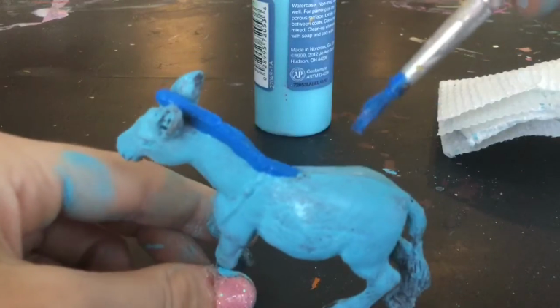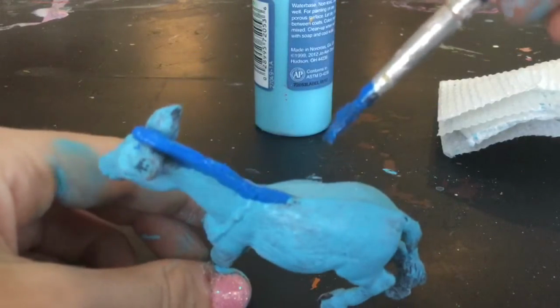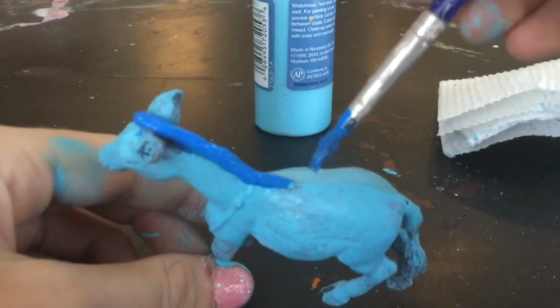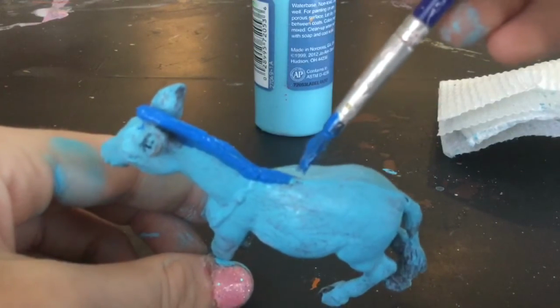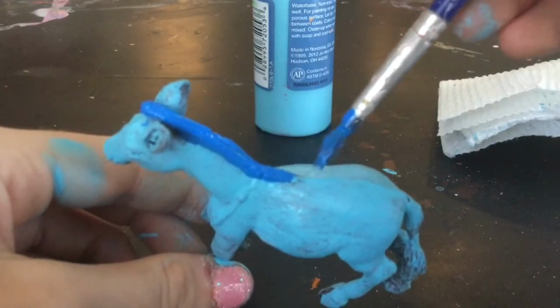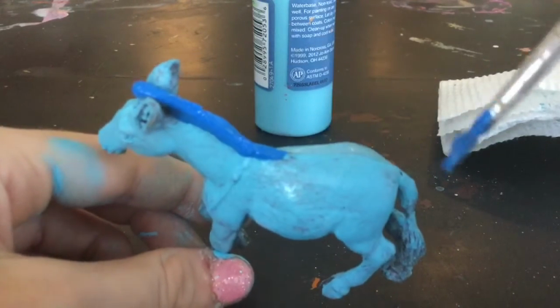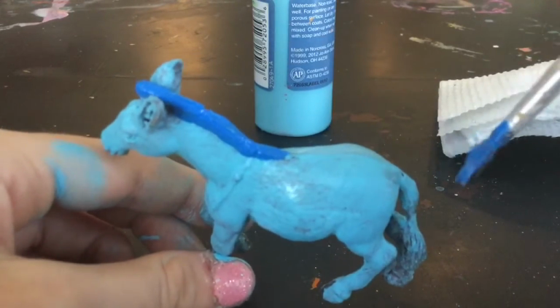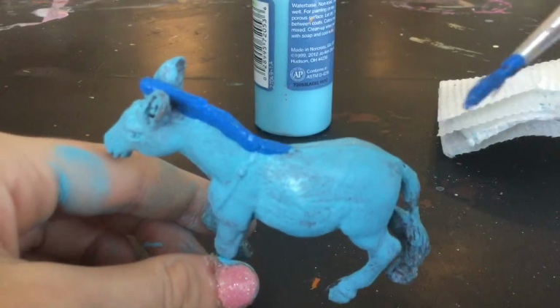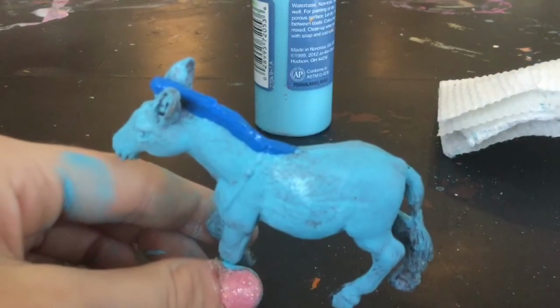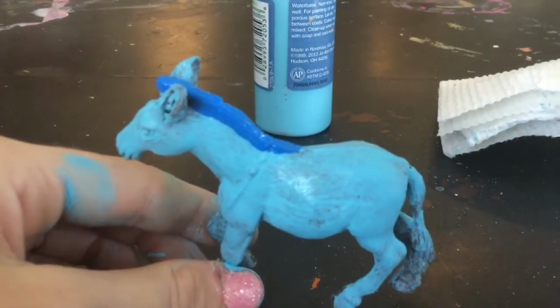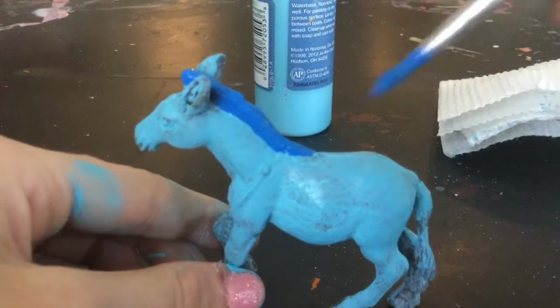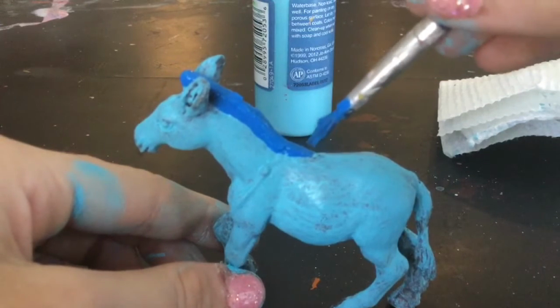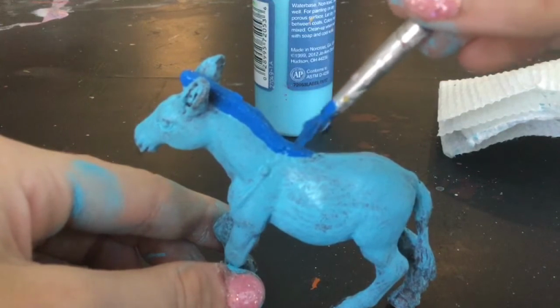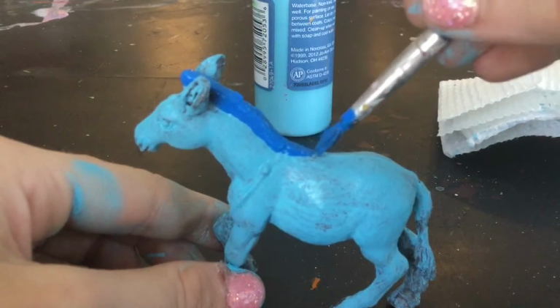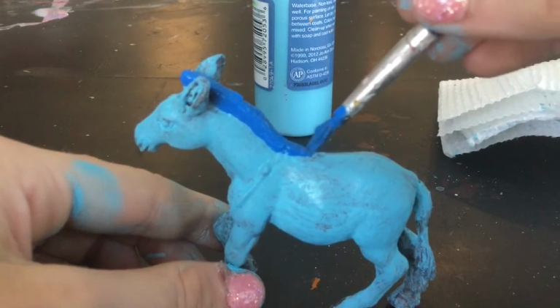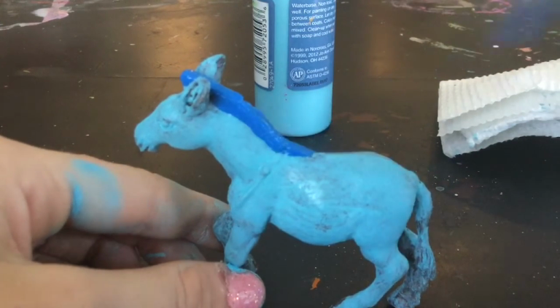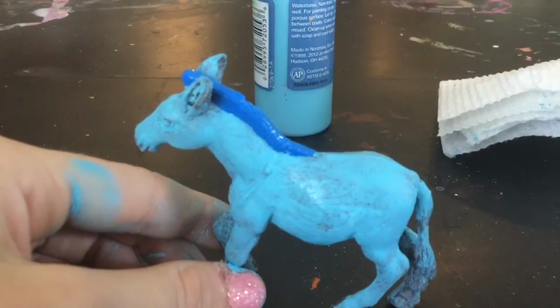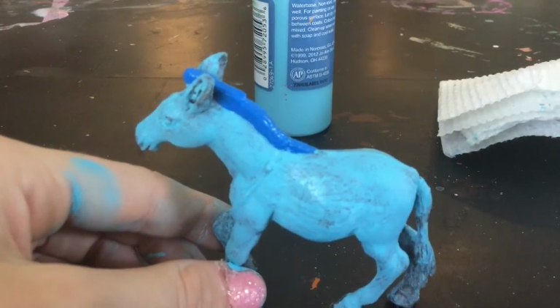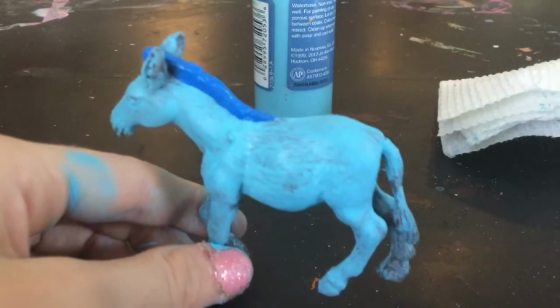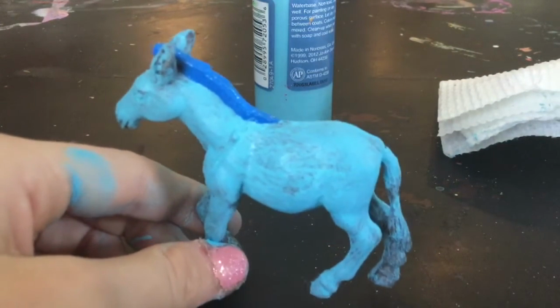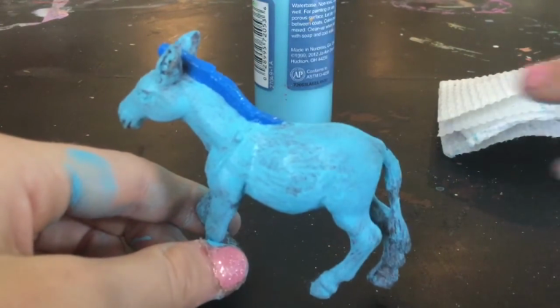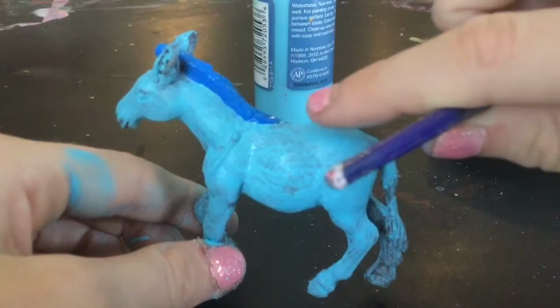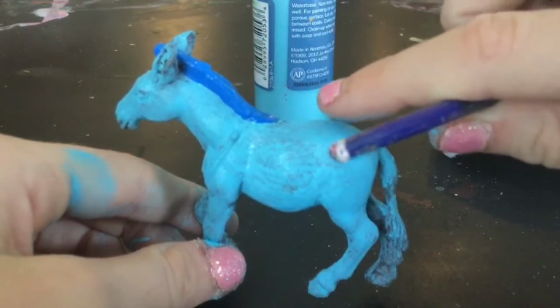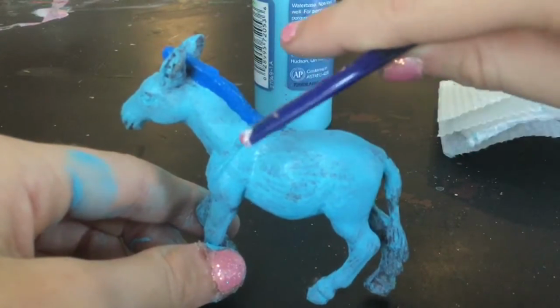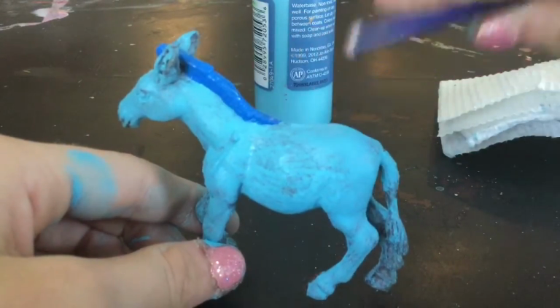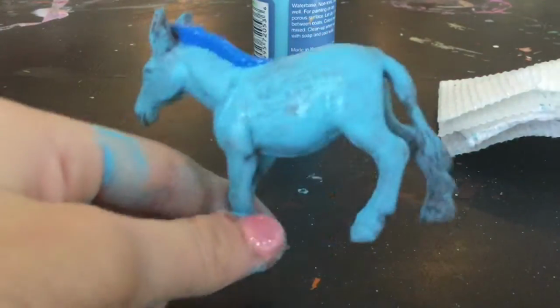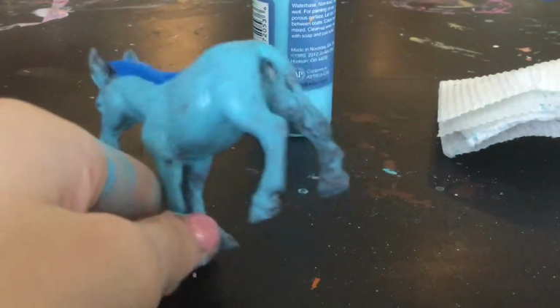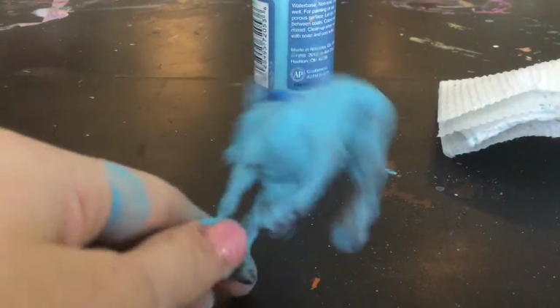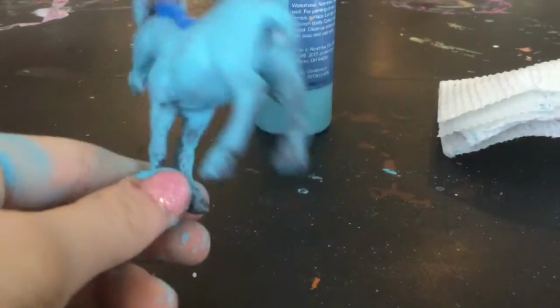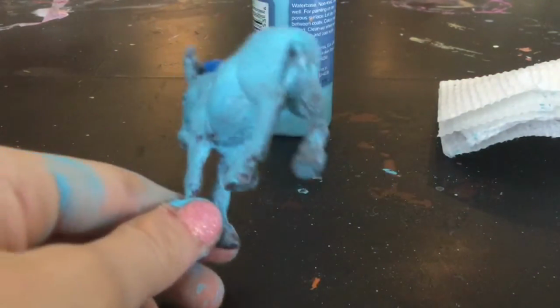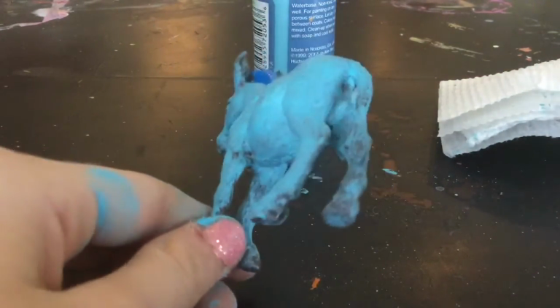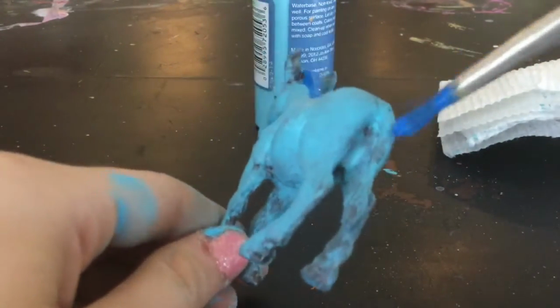As you guys can see, the zebra type water horse has a dorsal stripe that leads over to the tail, so I am going to paint that — probably with the back of my paint brush. I'm going to have to be super careful, so let's start painting the tail.